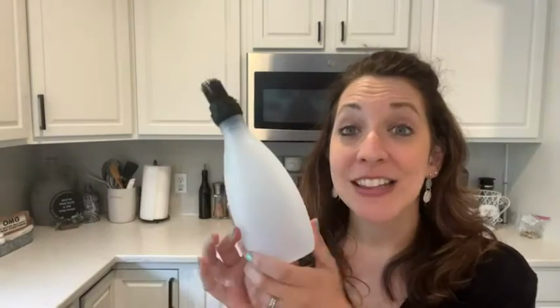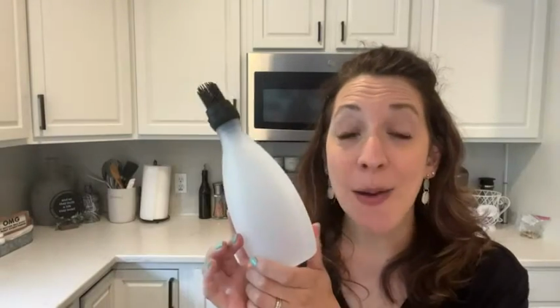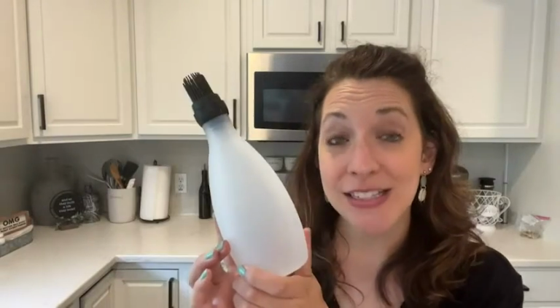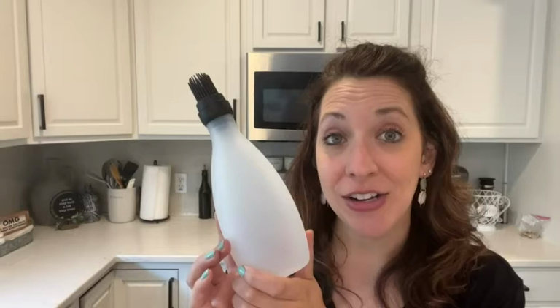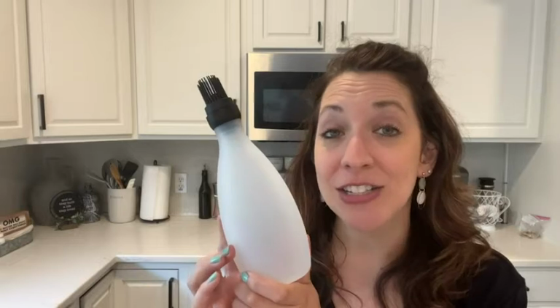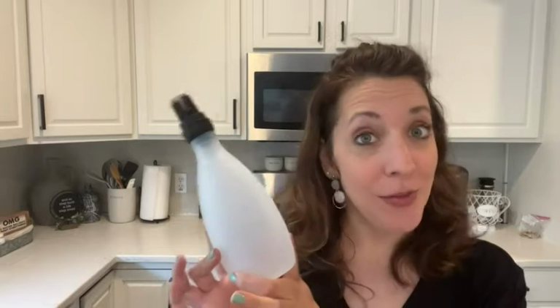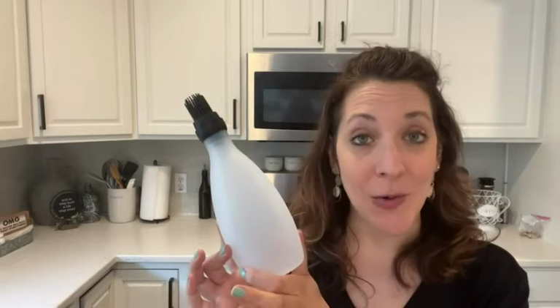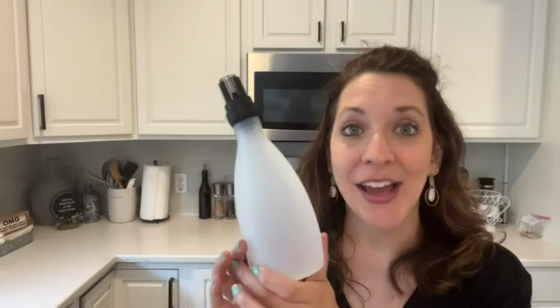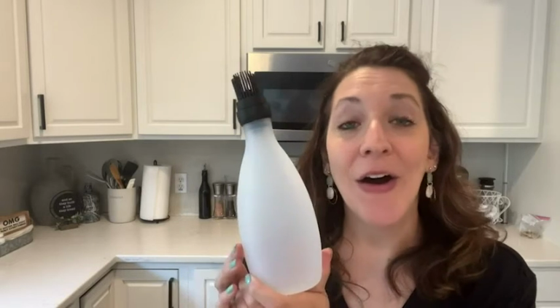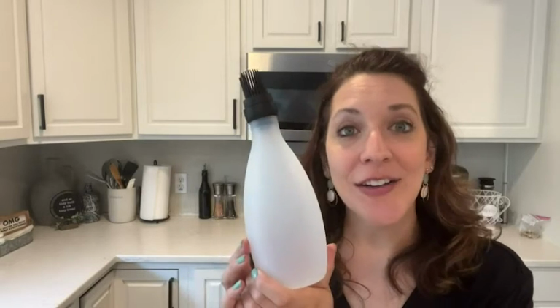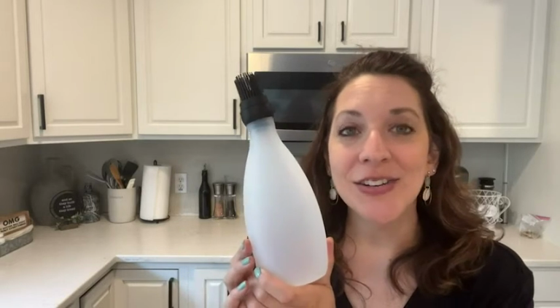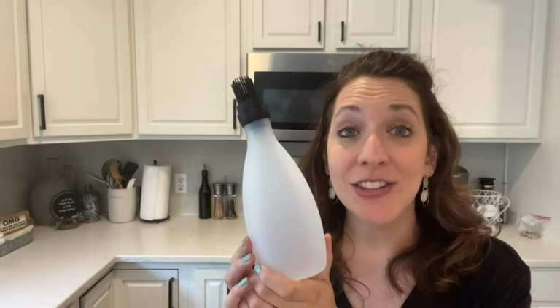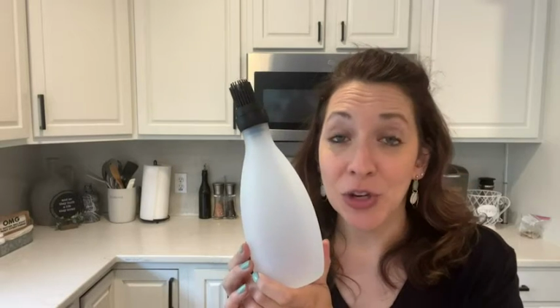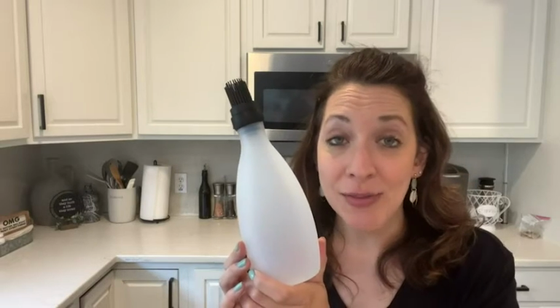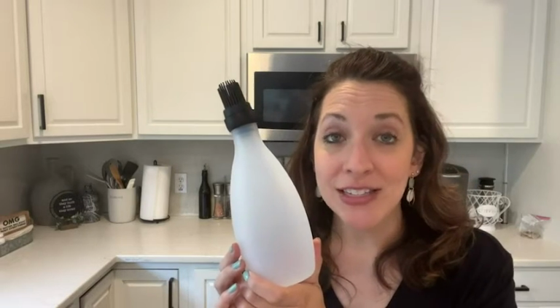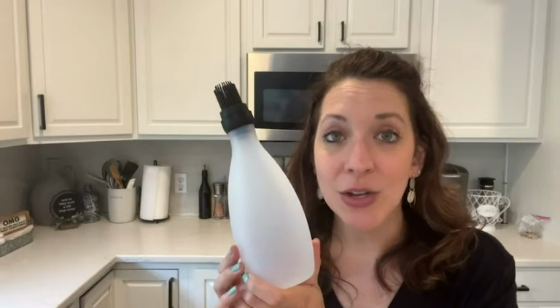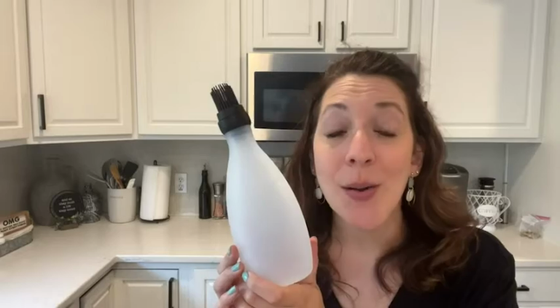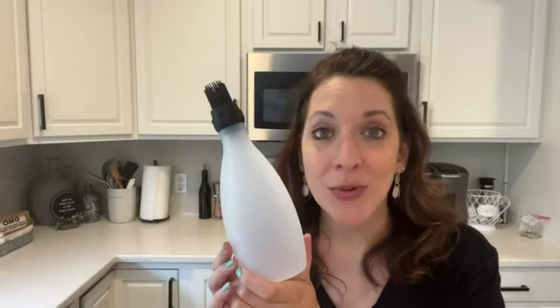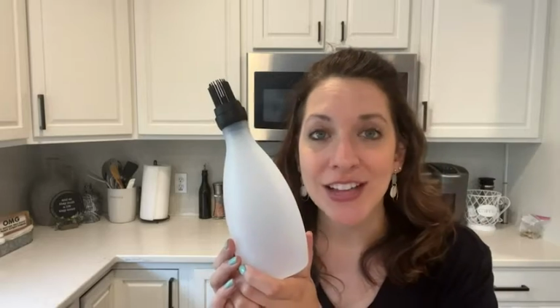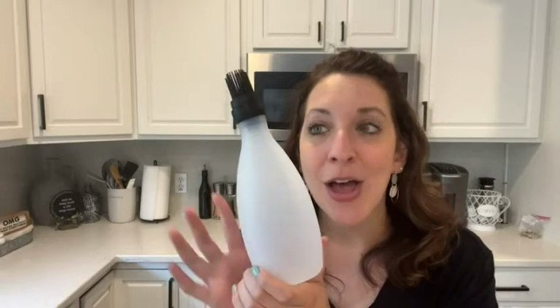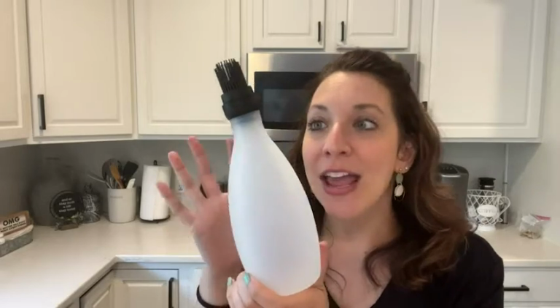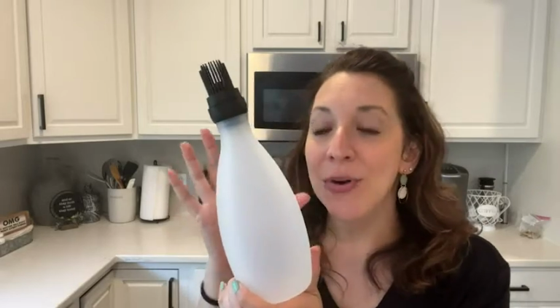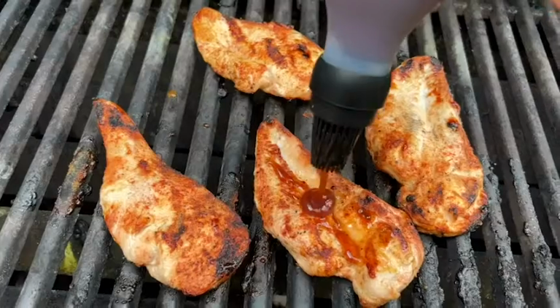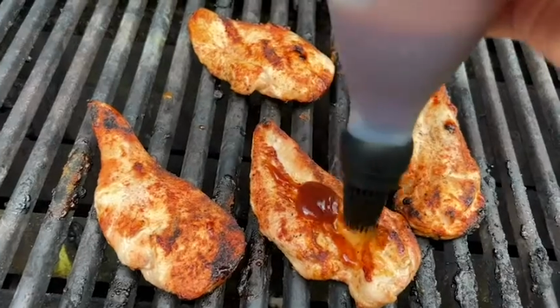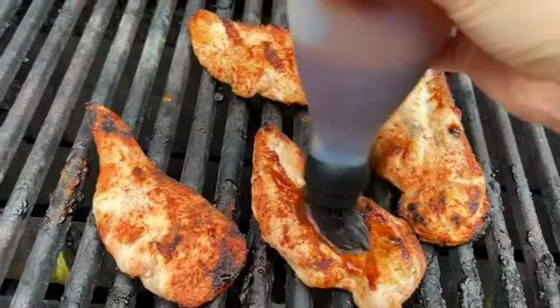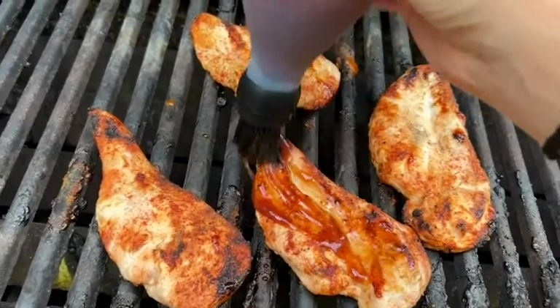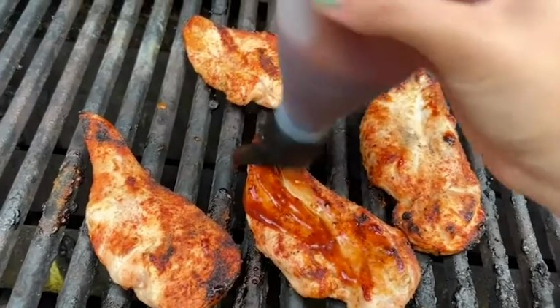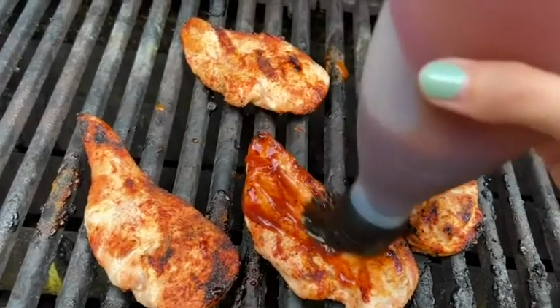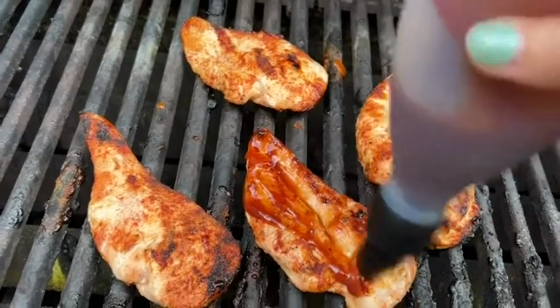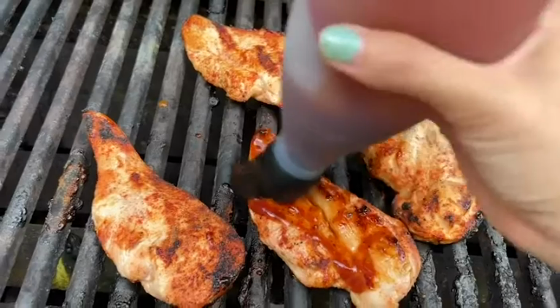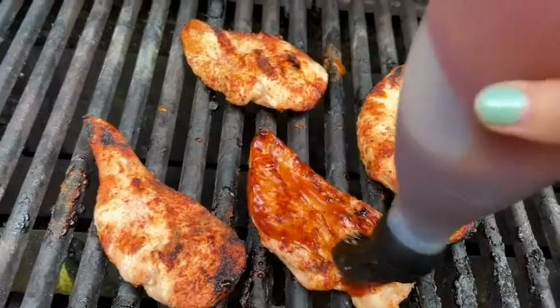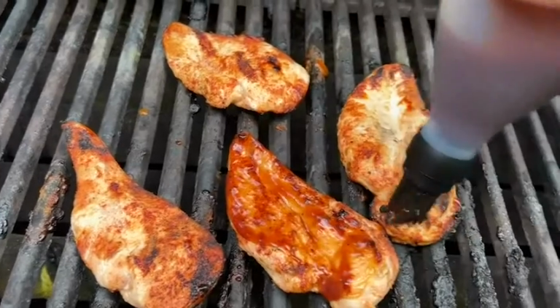This basting bottle takes all the mess away. All you have to do is either use your pre-made sauce or make one yourself, put it right inside the bottle, and use this to directly baste your meat.